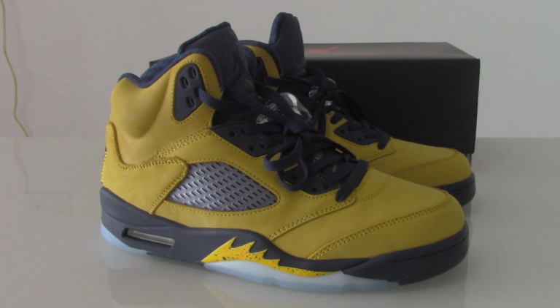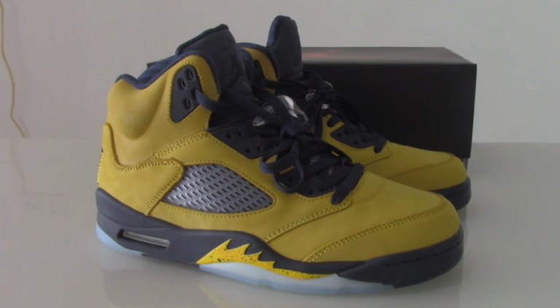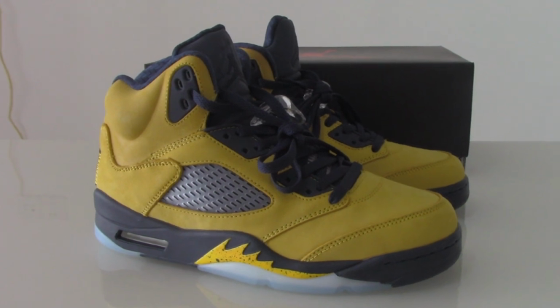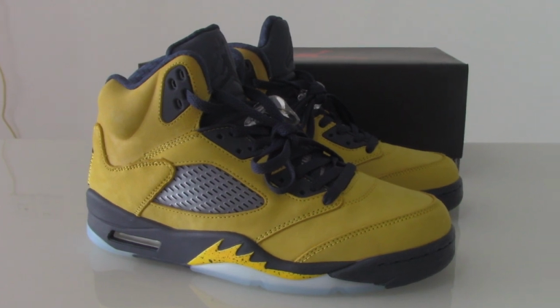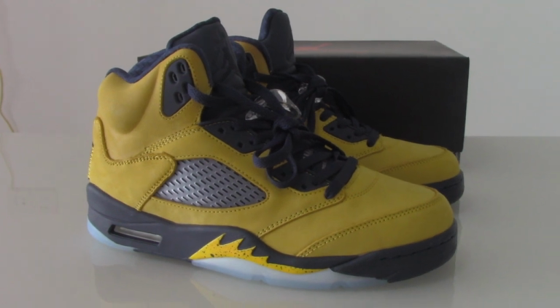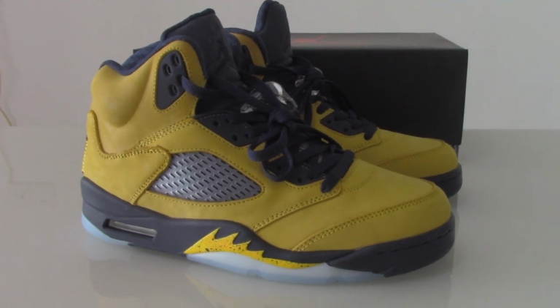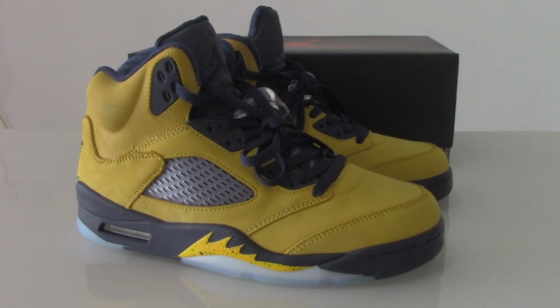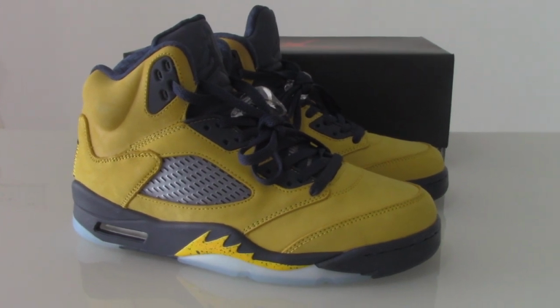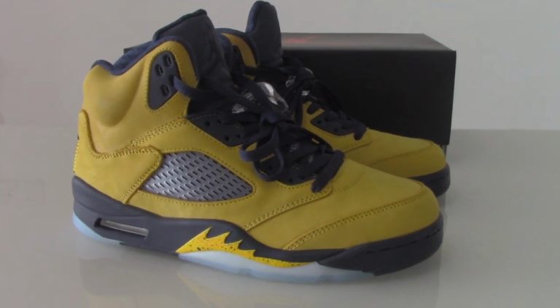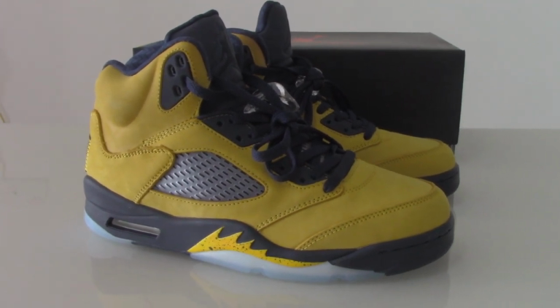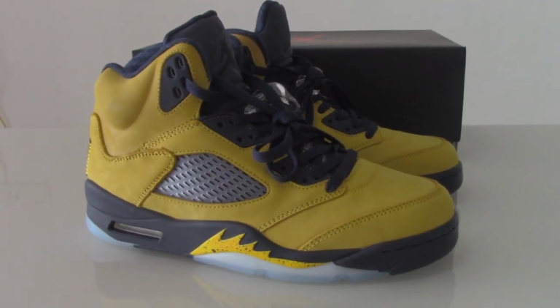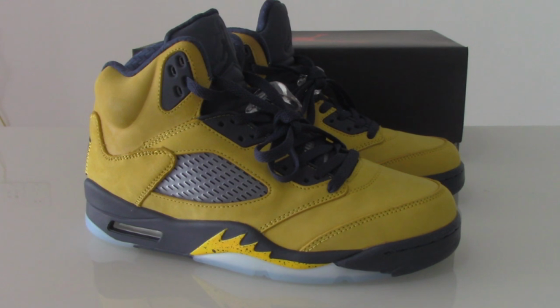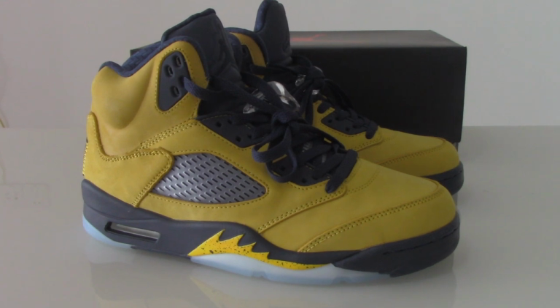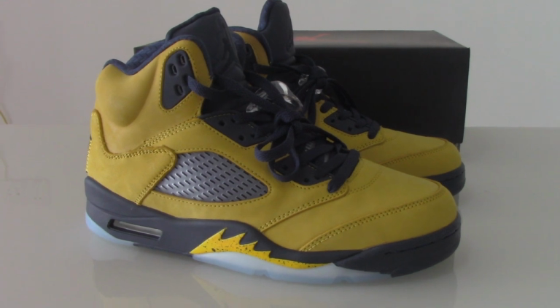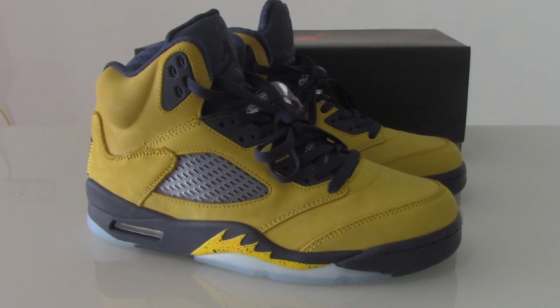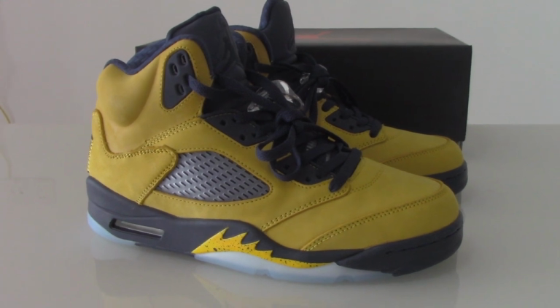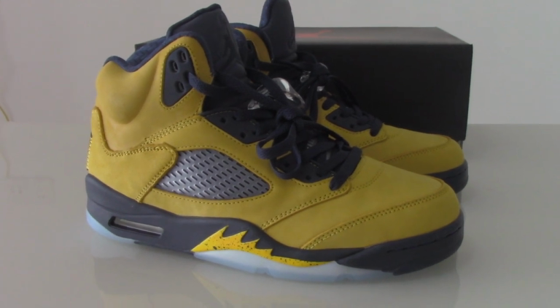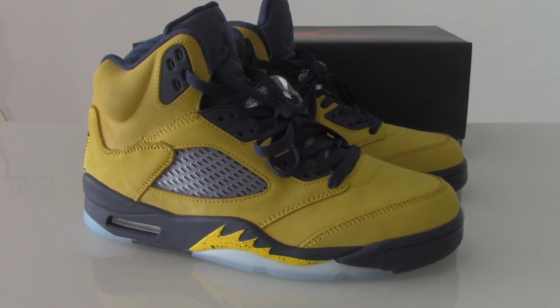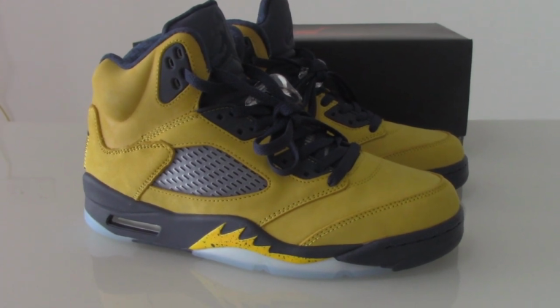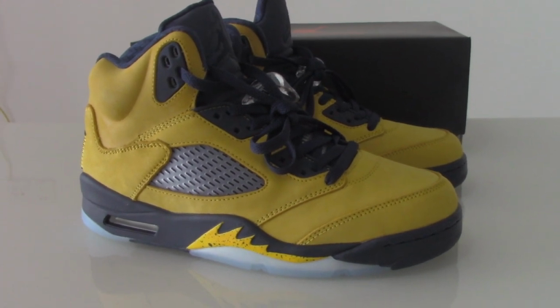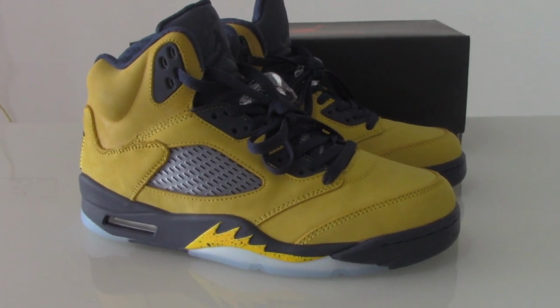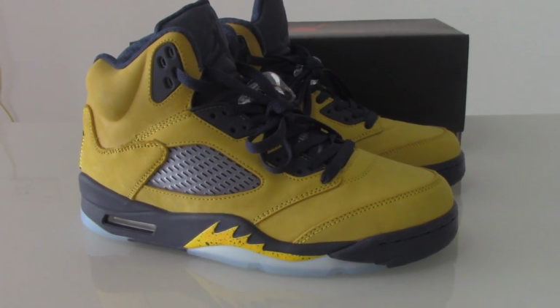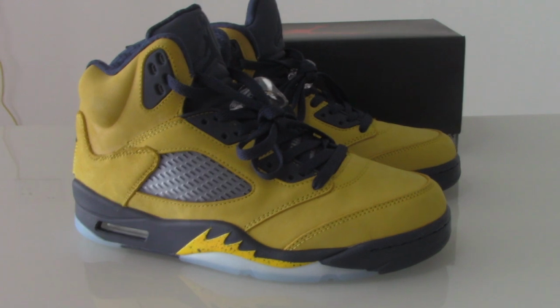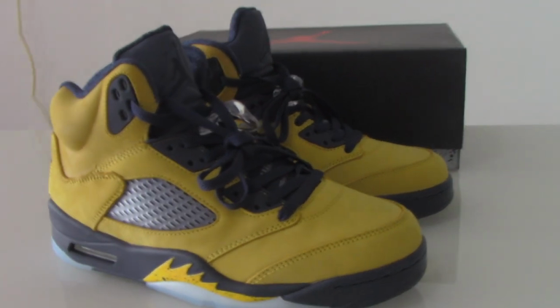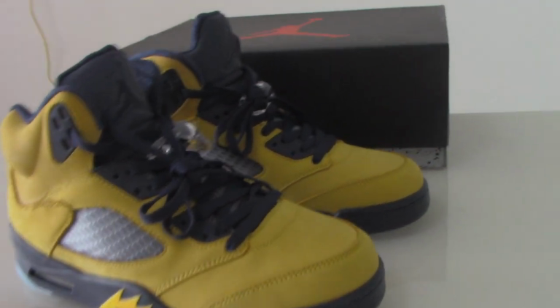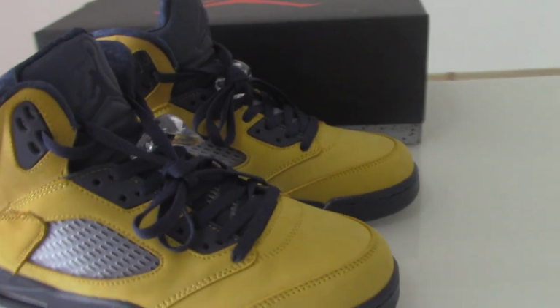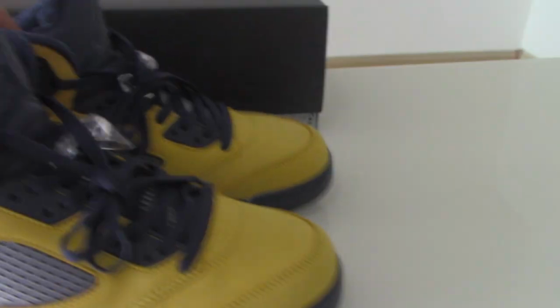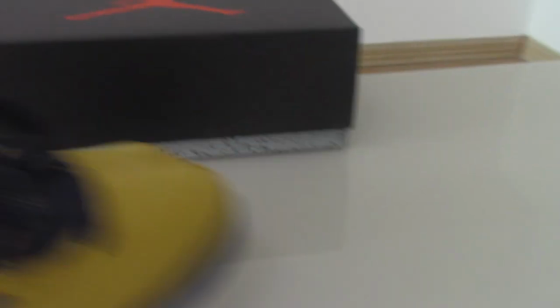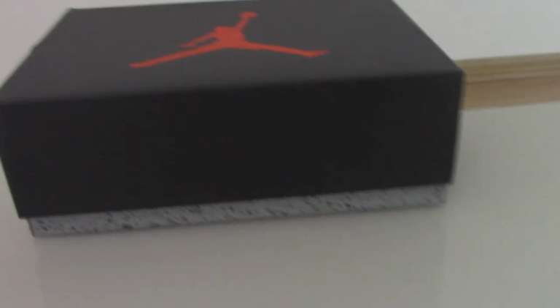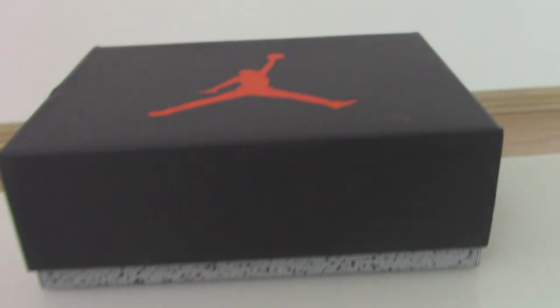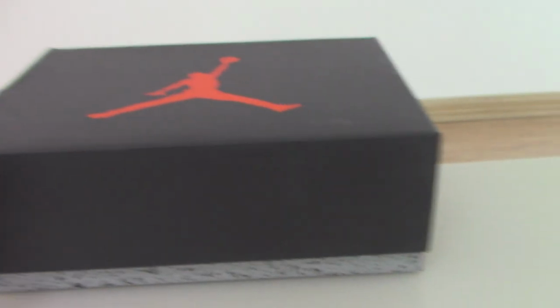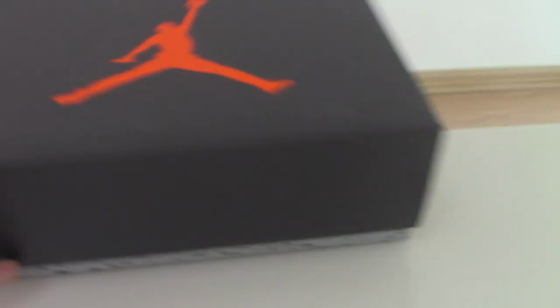What's up YouTube, welcome to my channel. Today I got new shoes here — this is the Air Jordan 5. Let me show the shoes first, the black one.